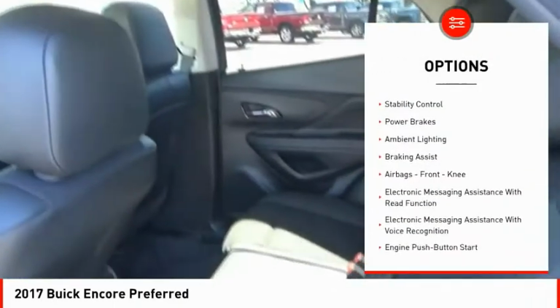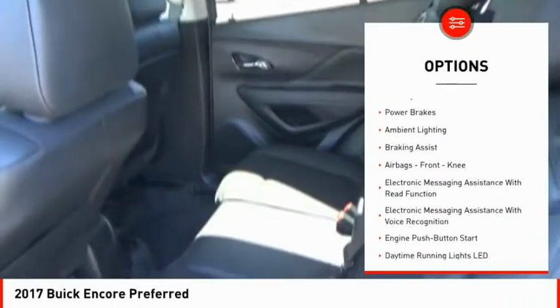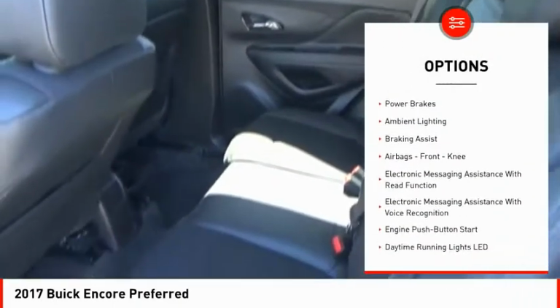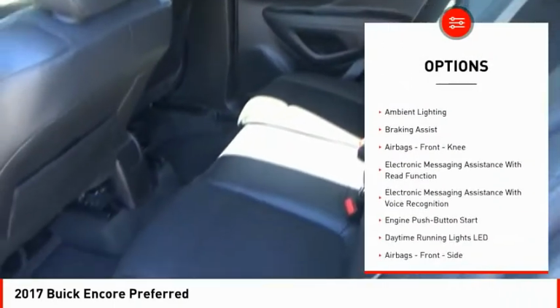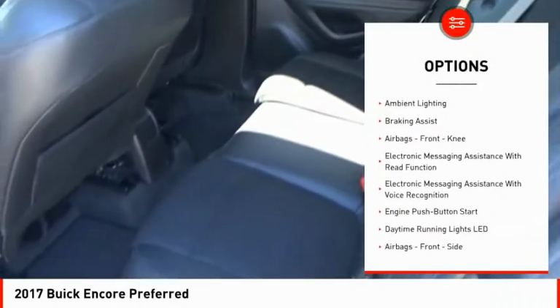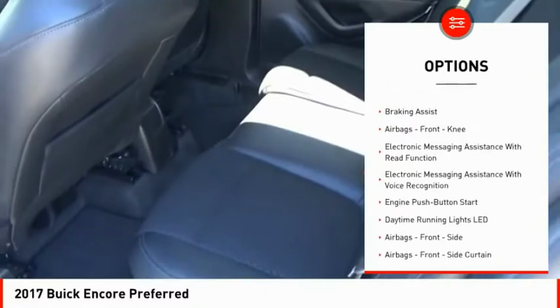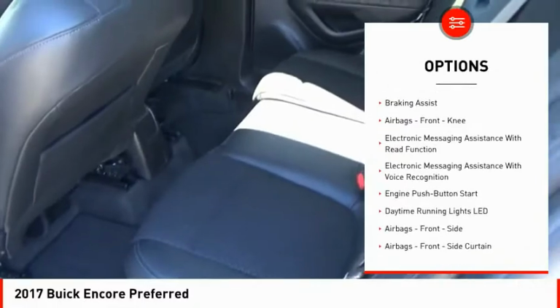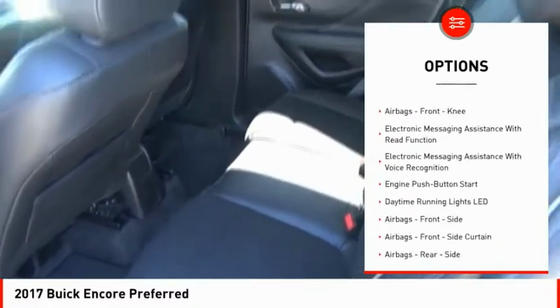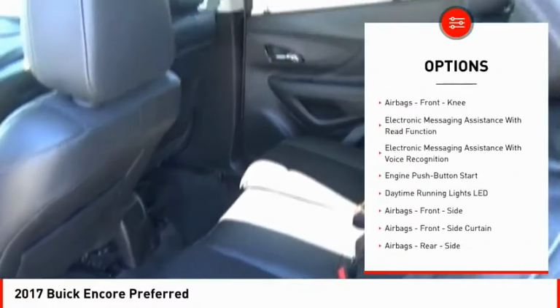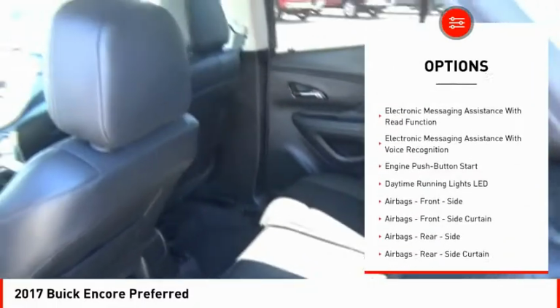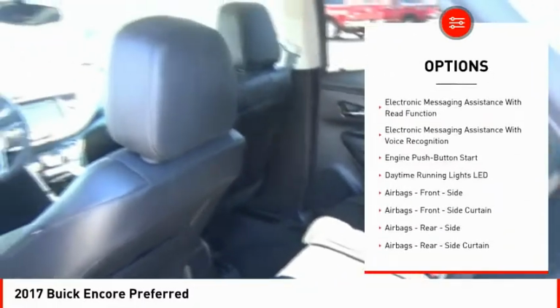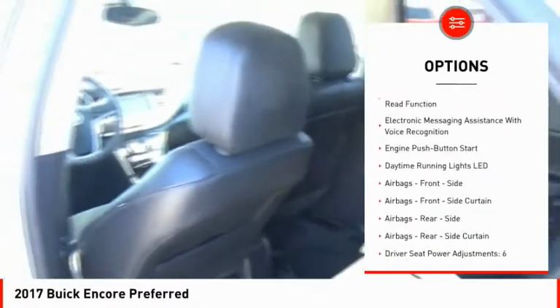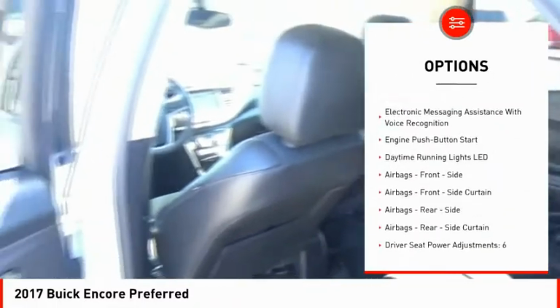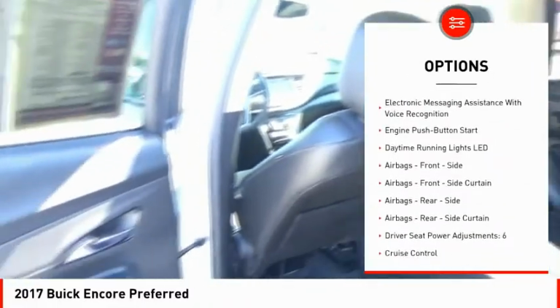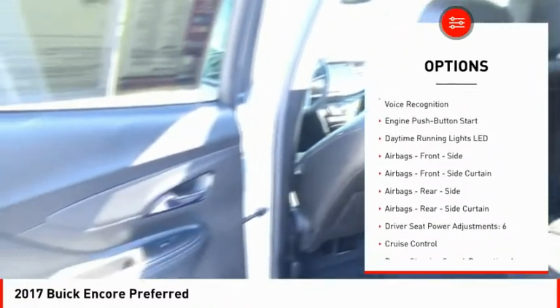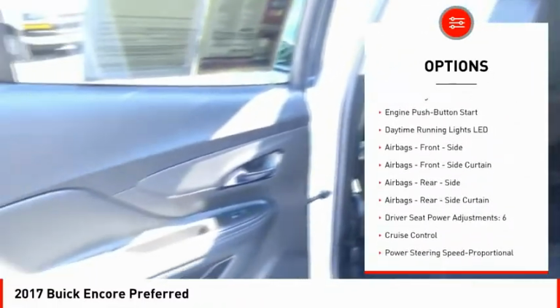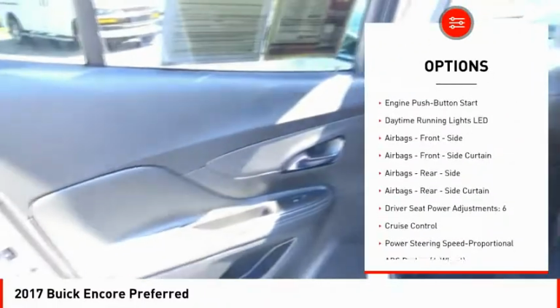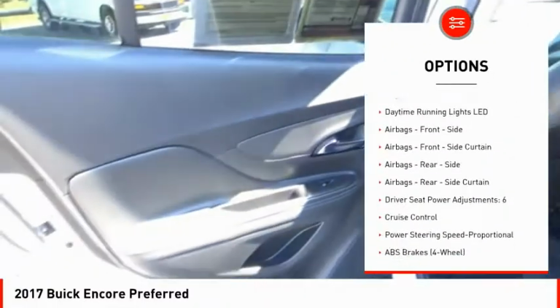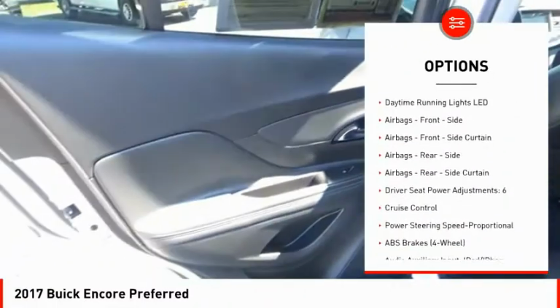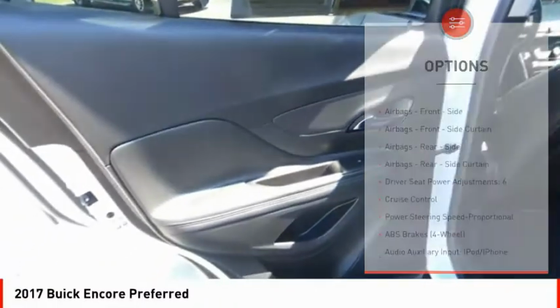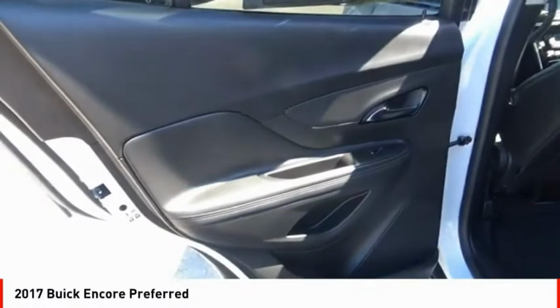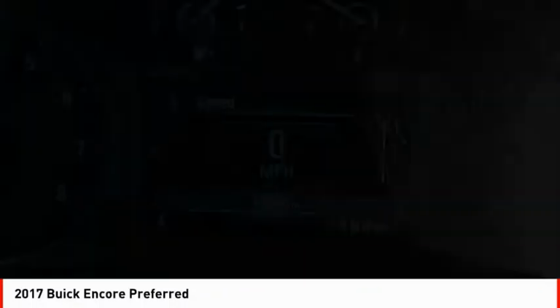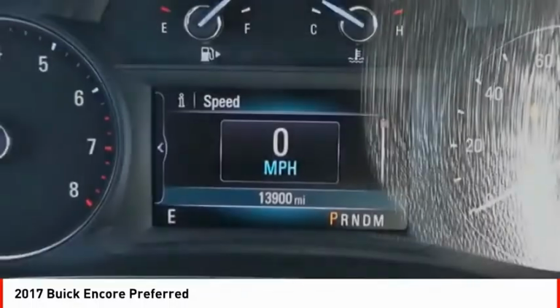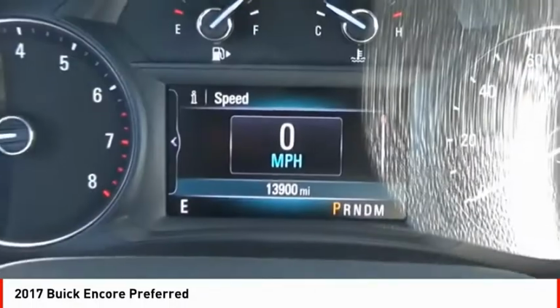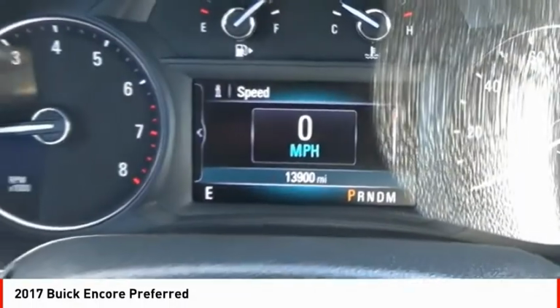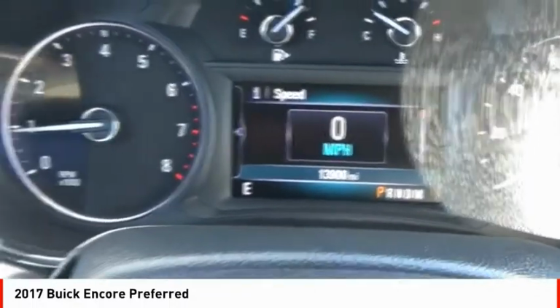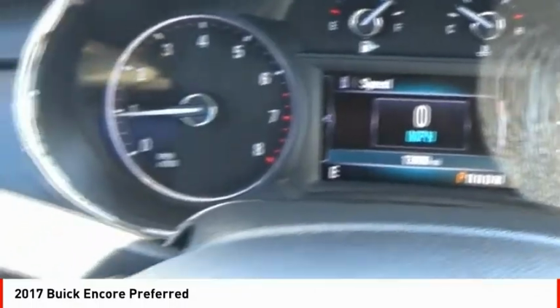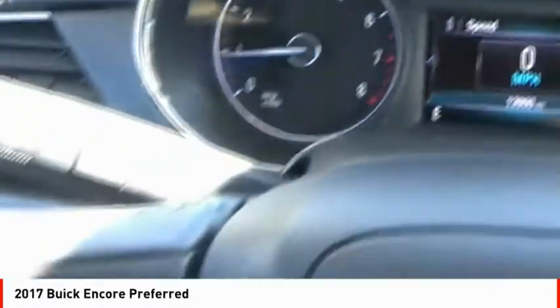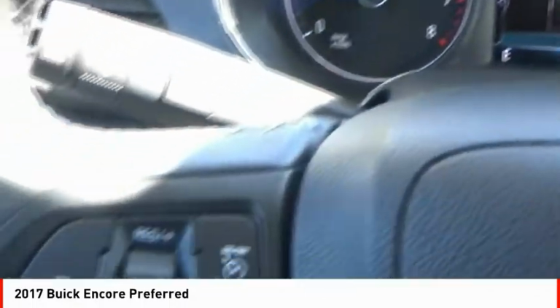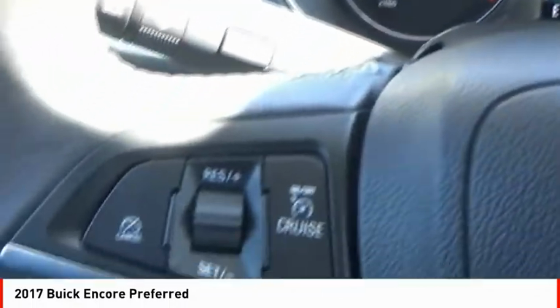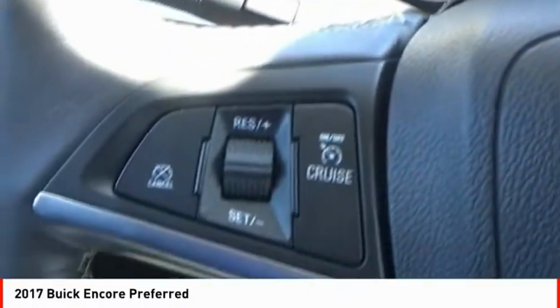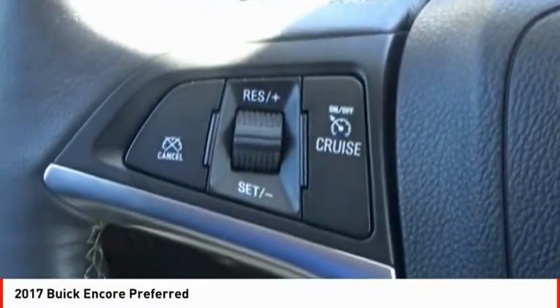roof rails, traction control, stability control, power brakes, ambient lighting, braking assist, airbags, front knee airbag, and electronic messaging assistance with read function.